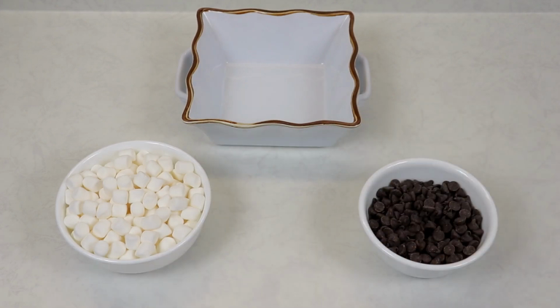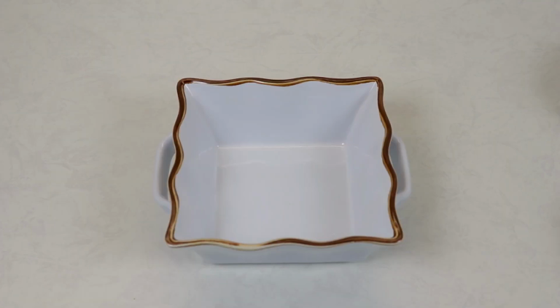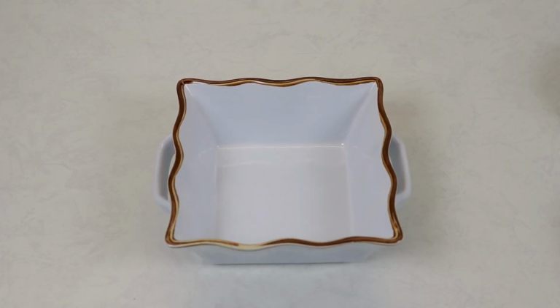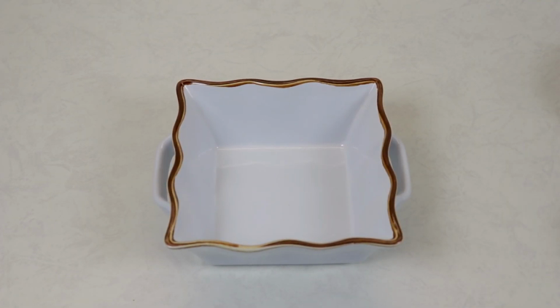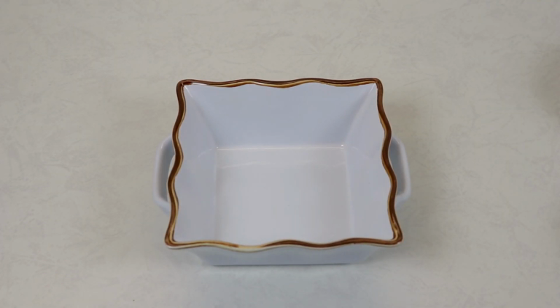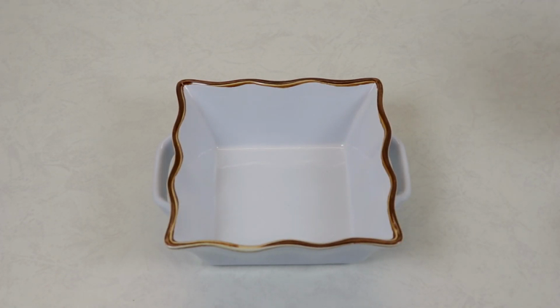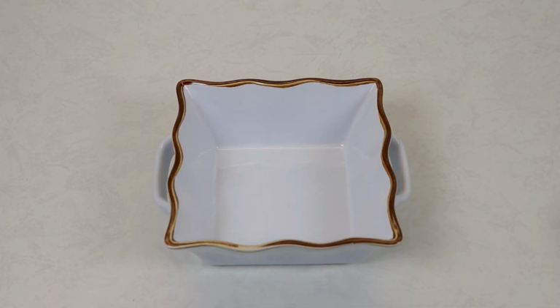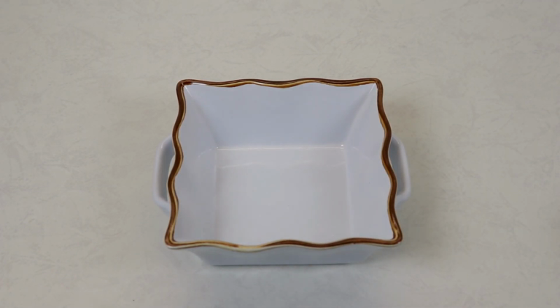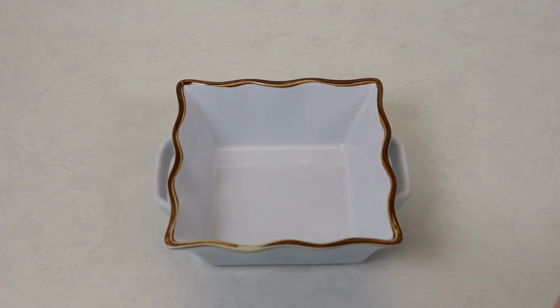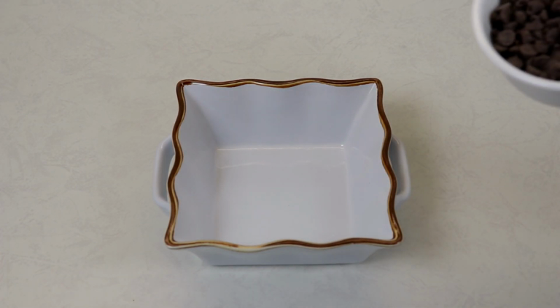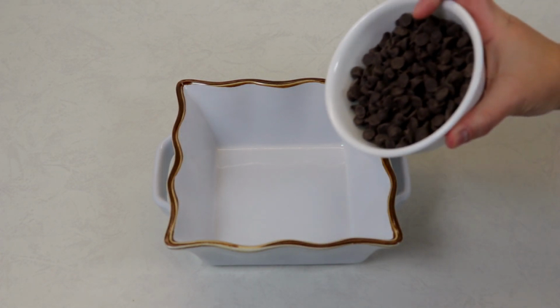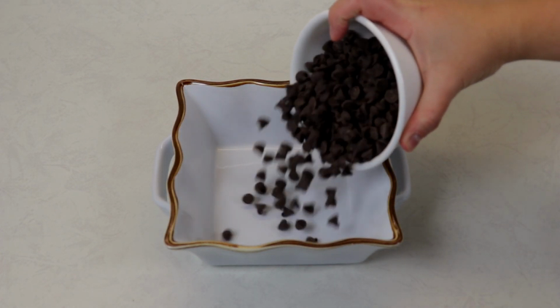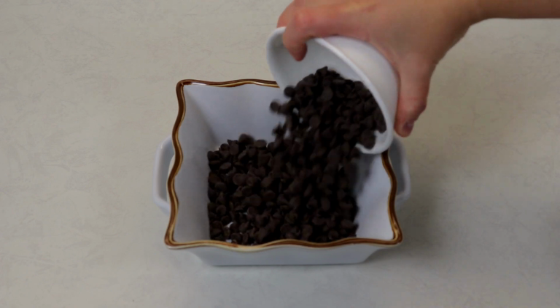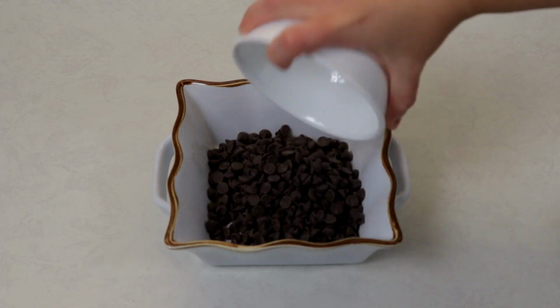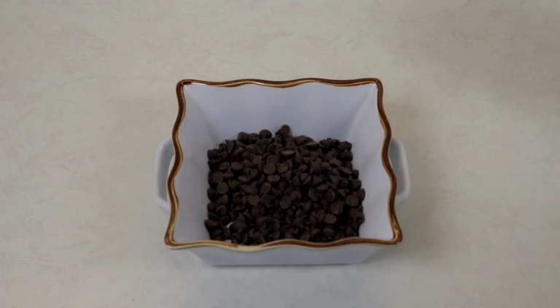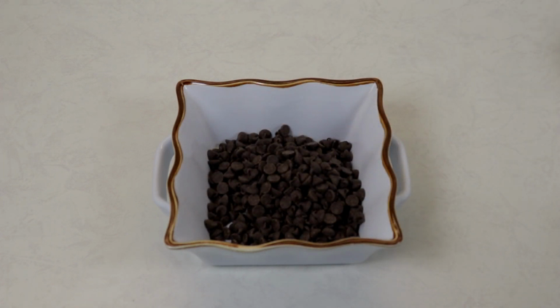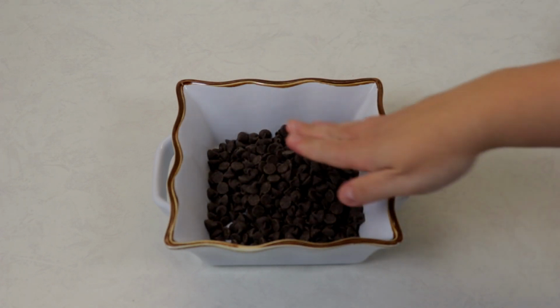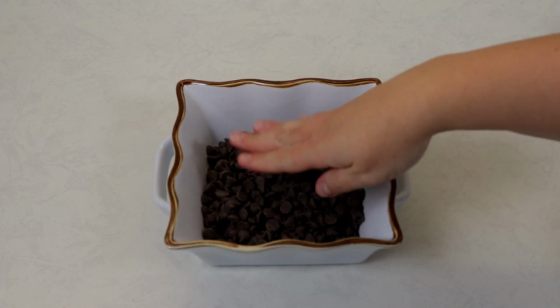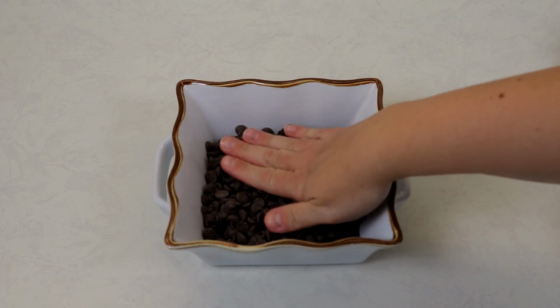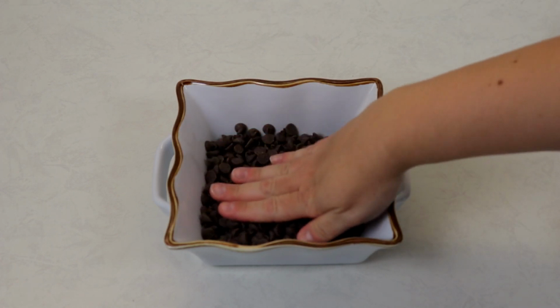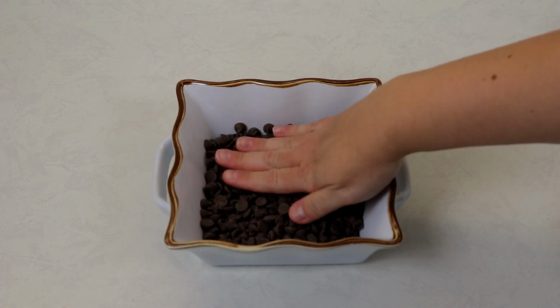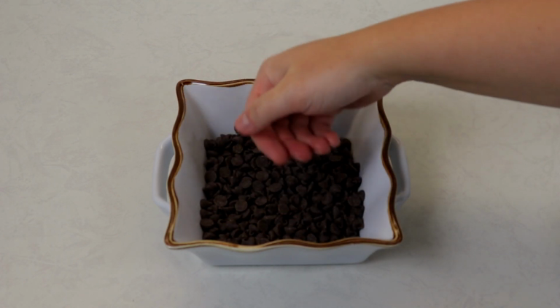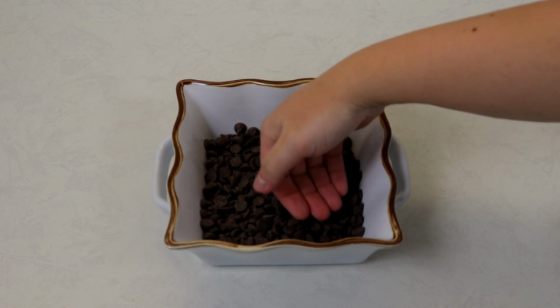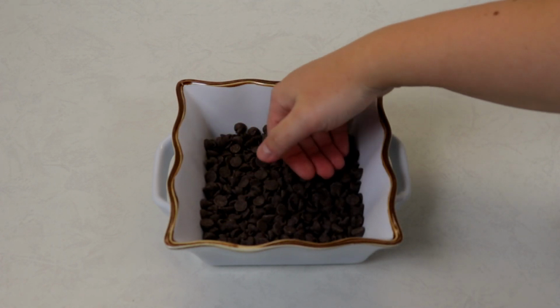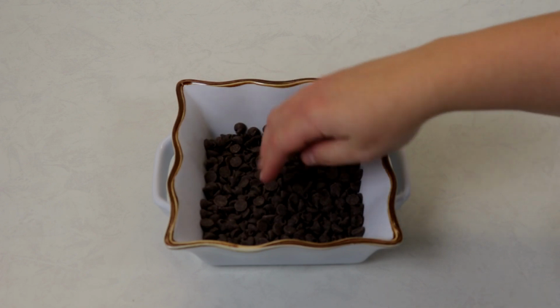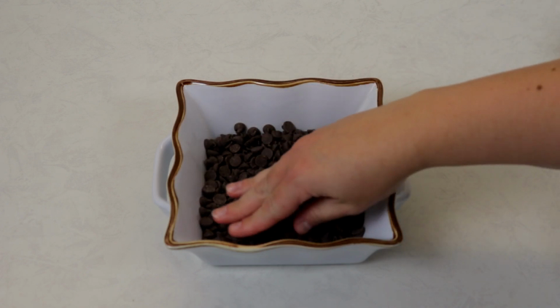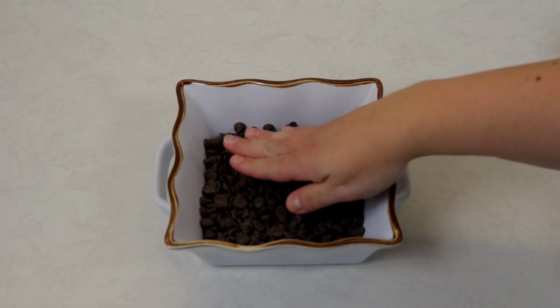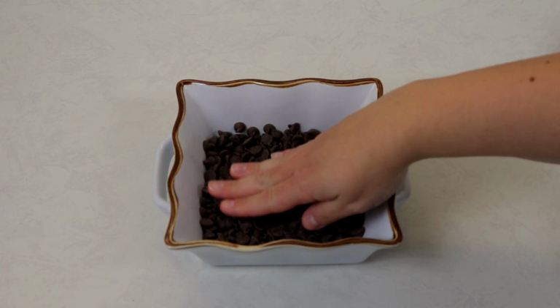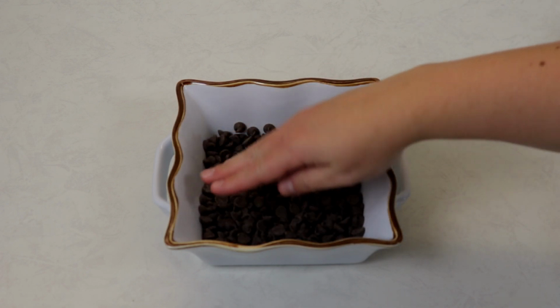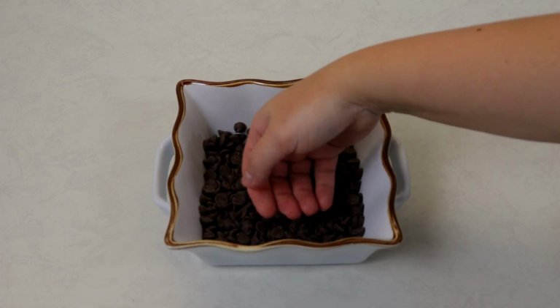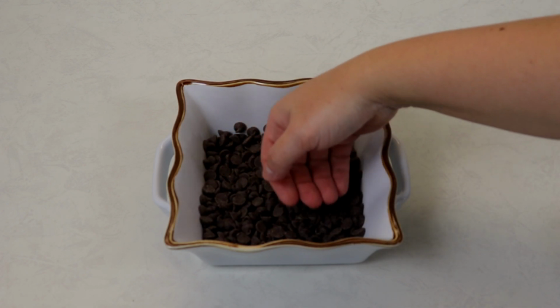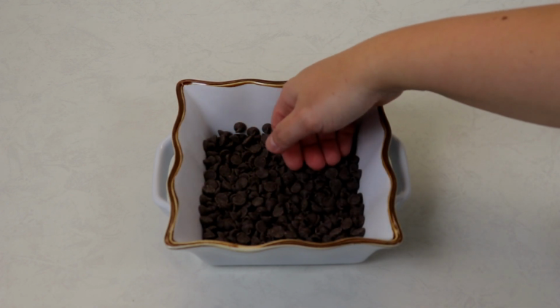Now it's as easy as this — just add in your chocolate chips and level them out. You also want to make sure you have your oven preheating at 425 degrees Fahrenheit.